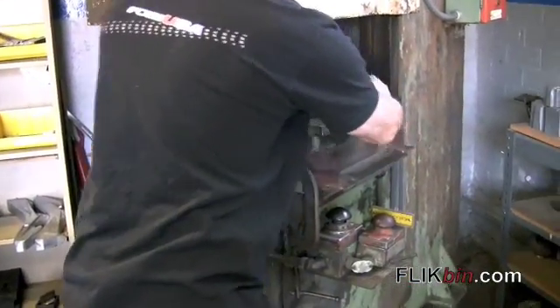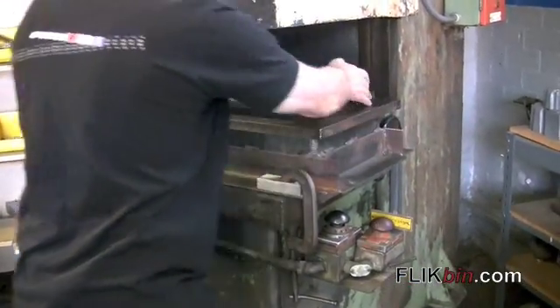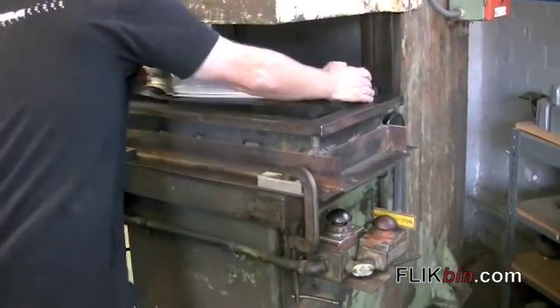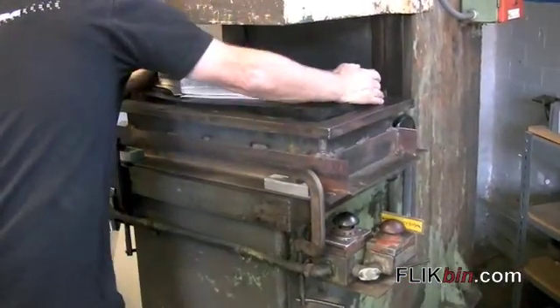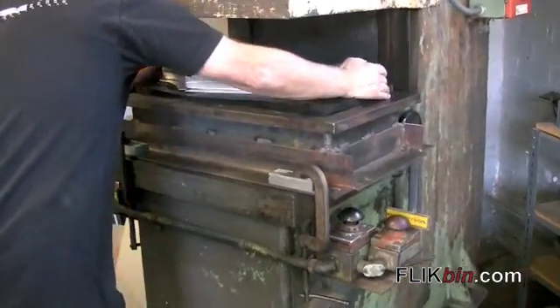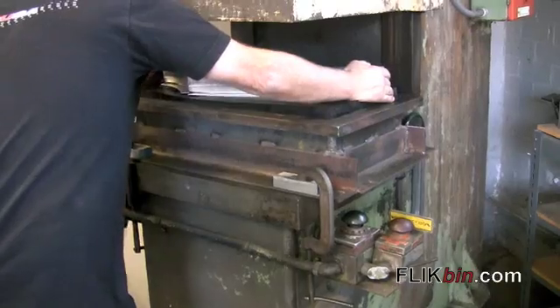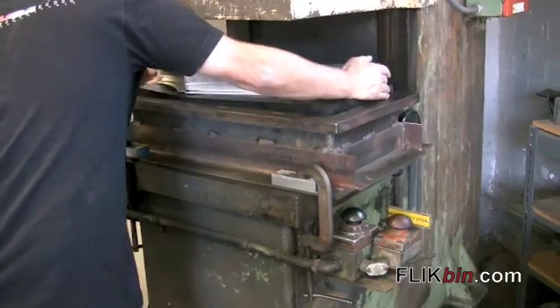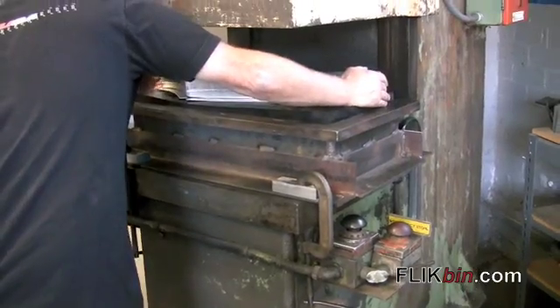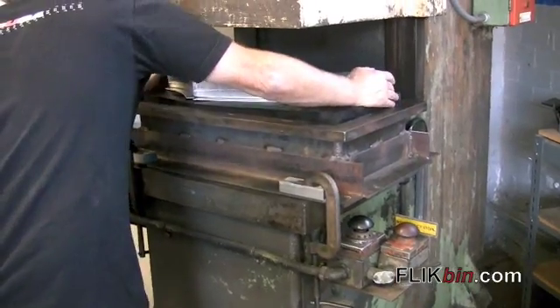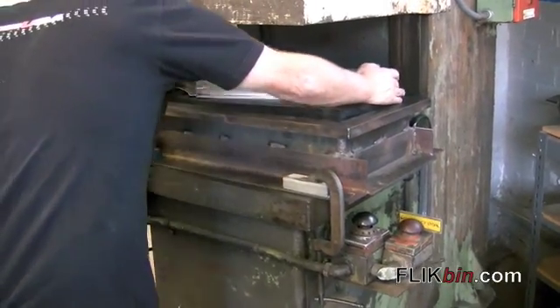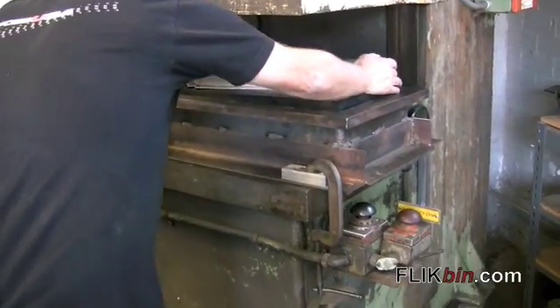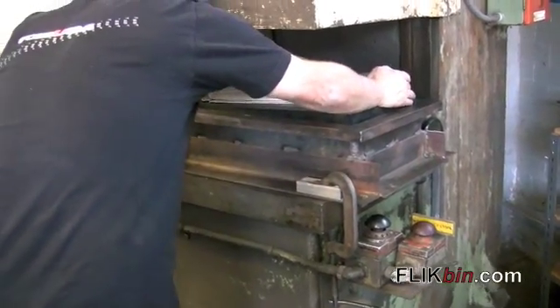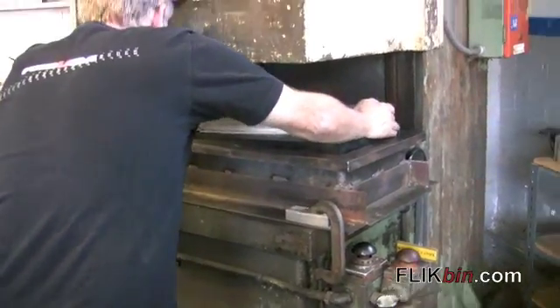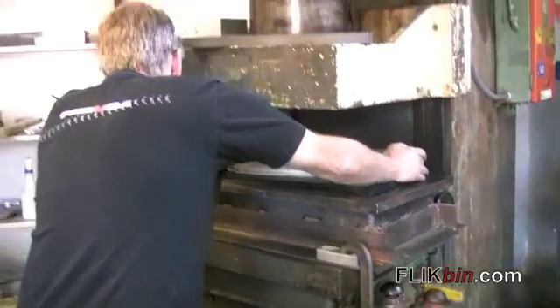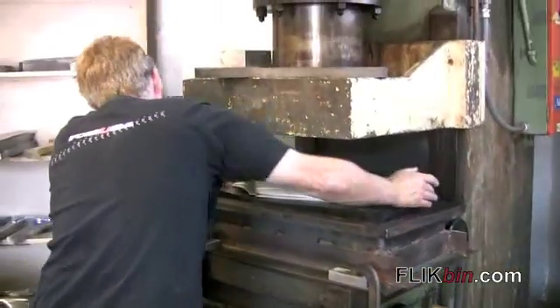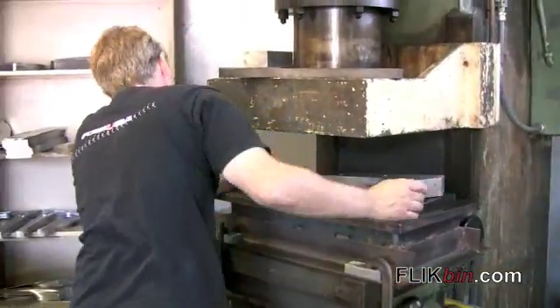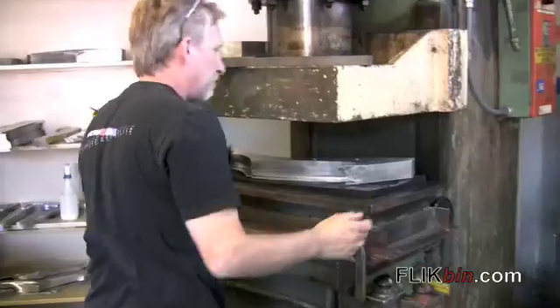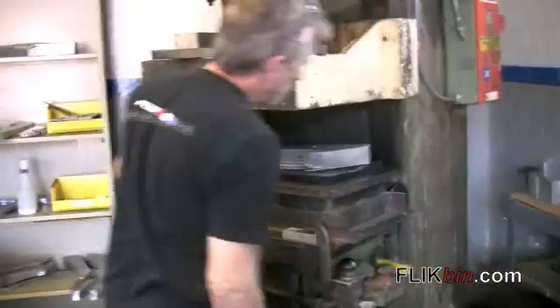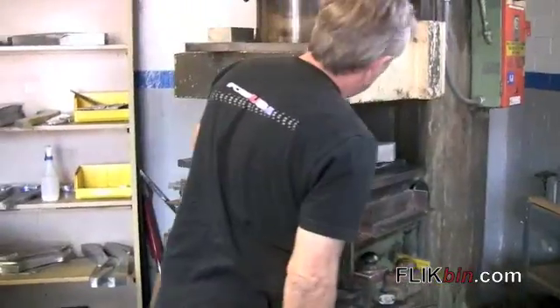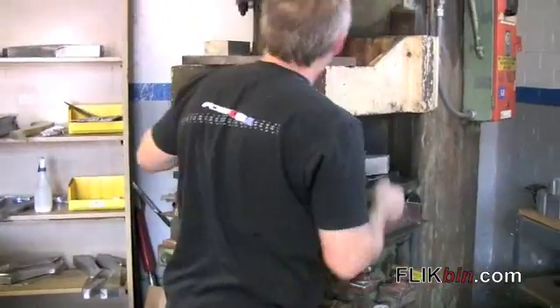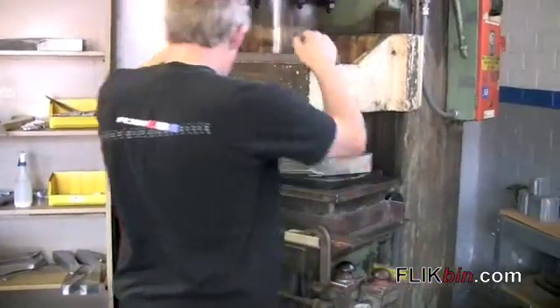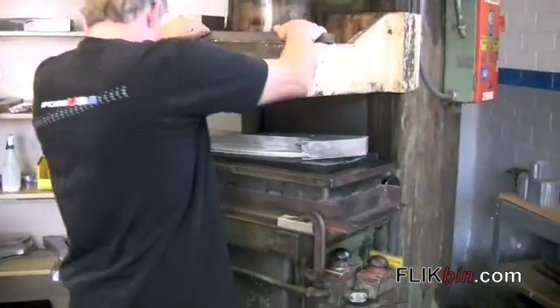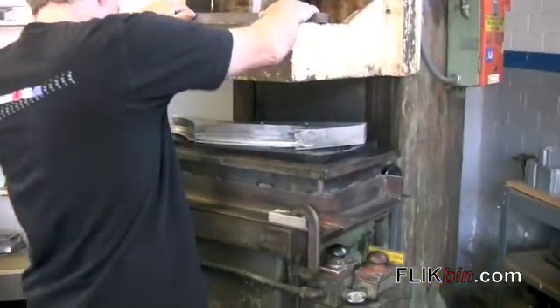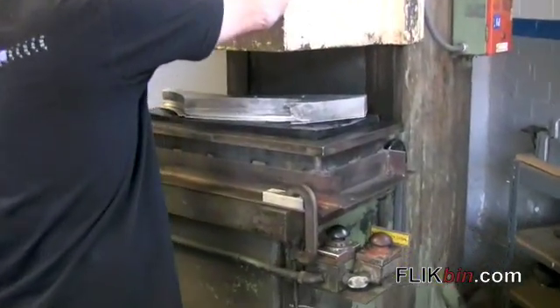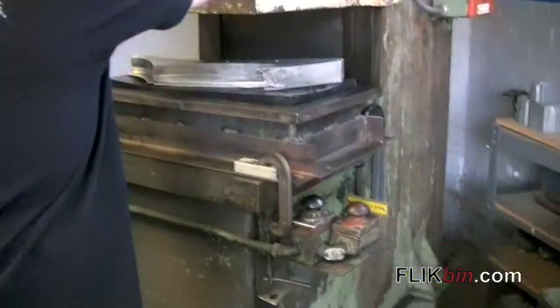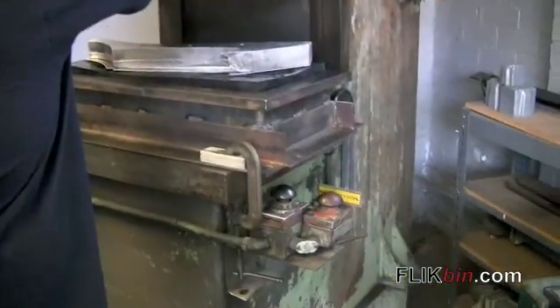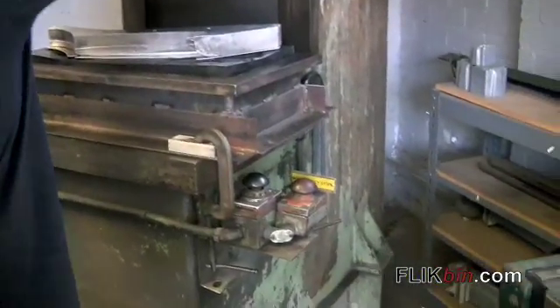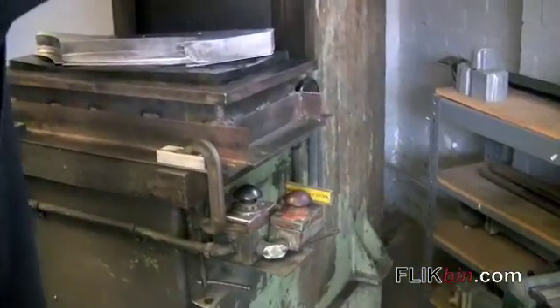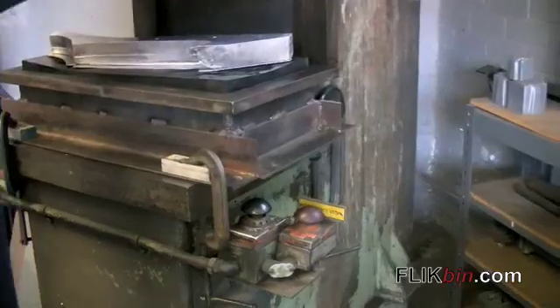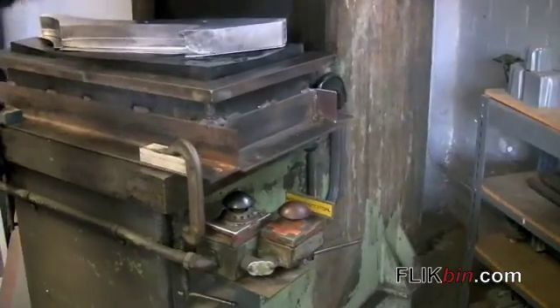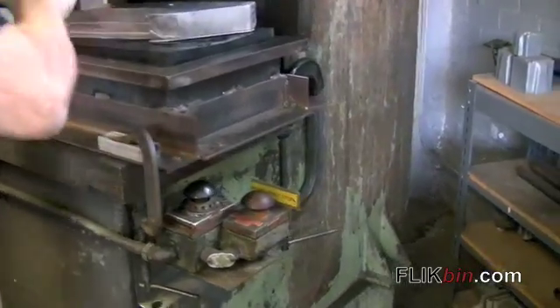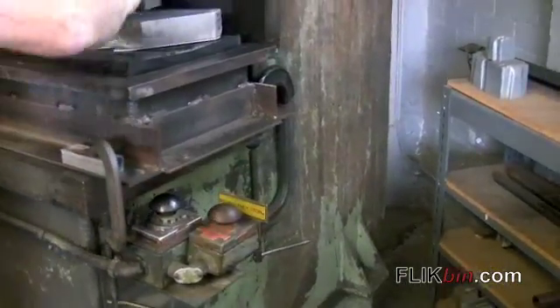Hi, this is Jay with flickbend.com. I'm here with Brent Fose at the Fose Fabrication Shop in Pasadena, California. And Brent is showing me the hydroforming process.